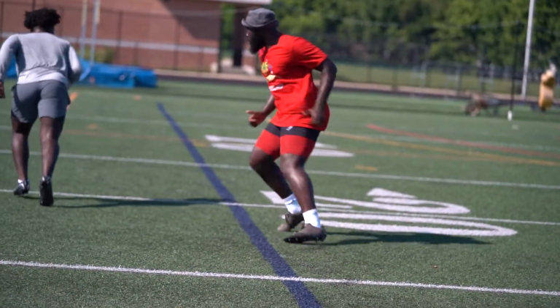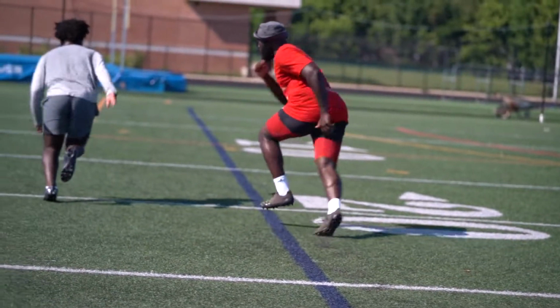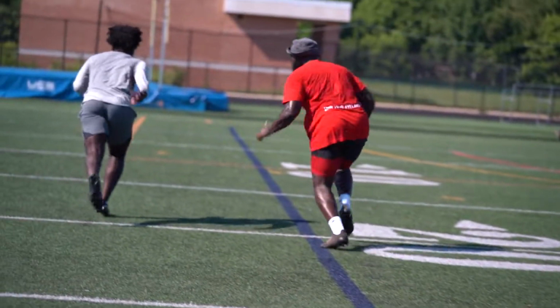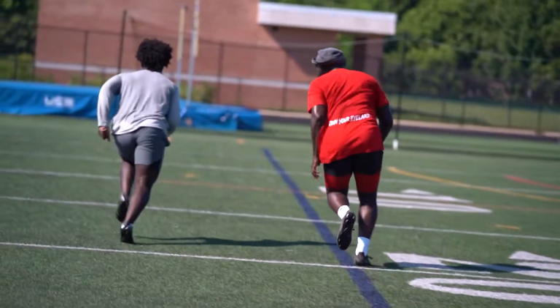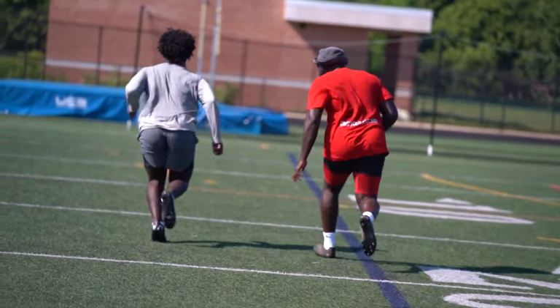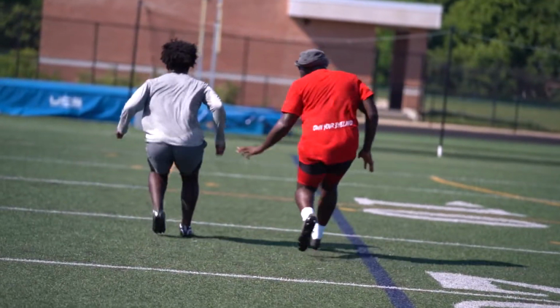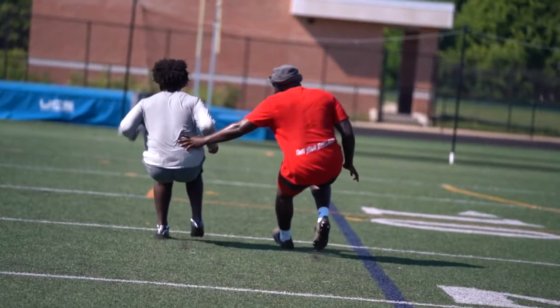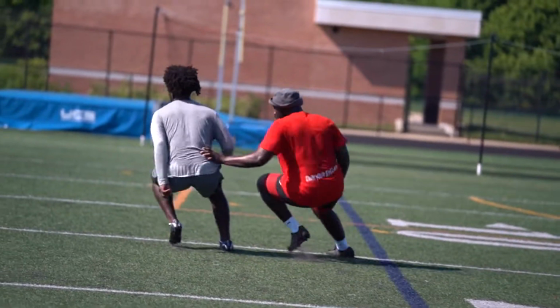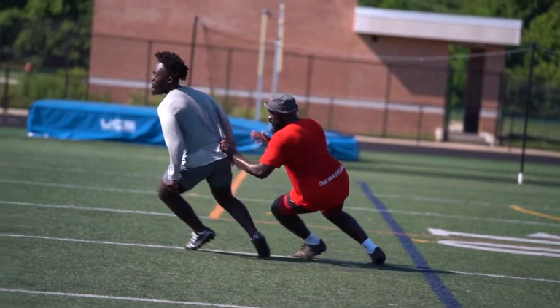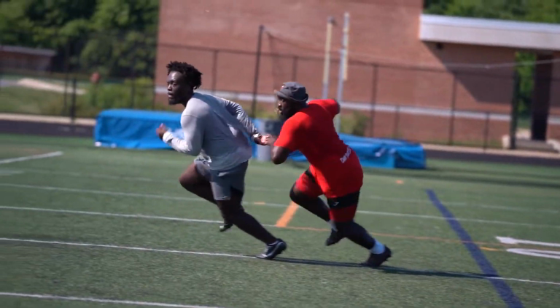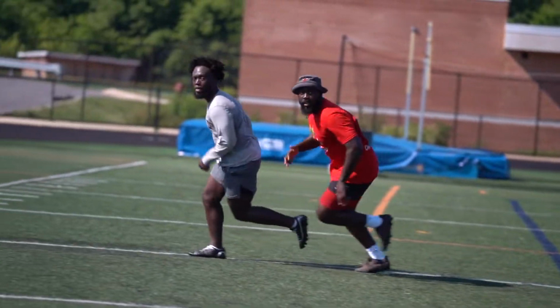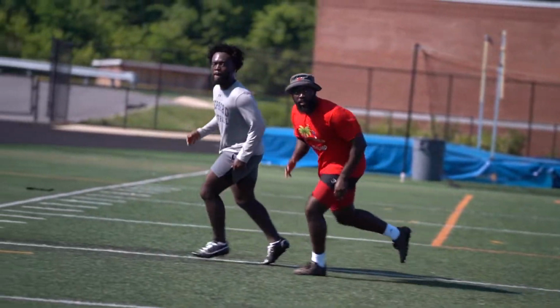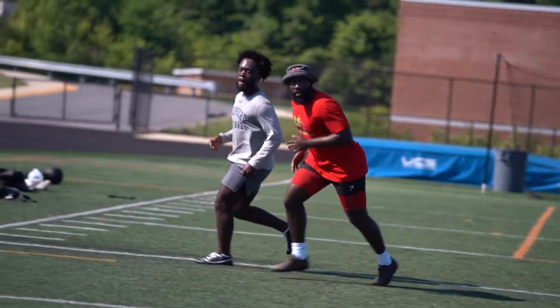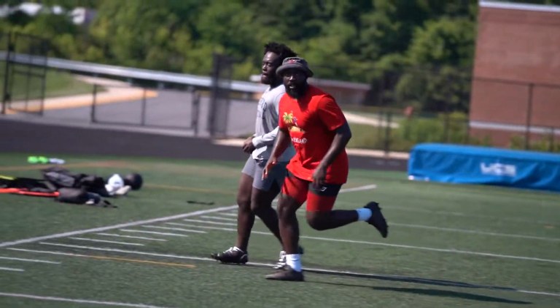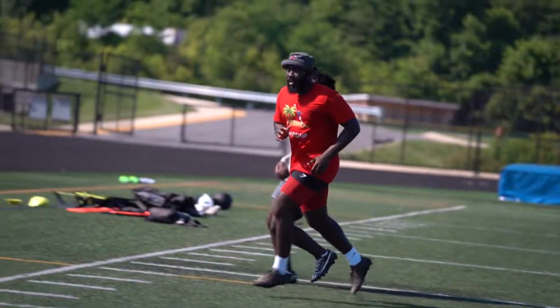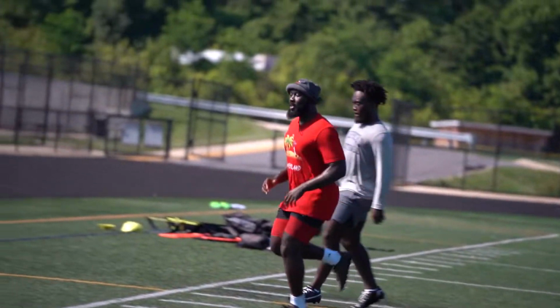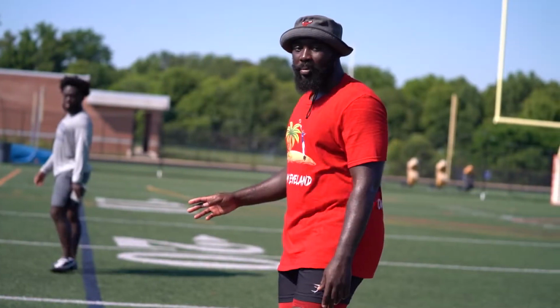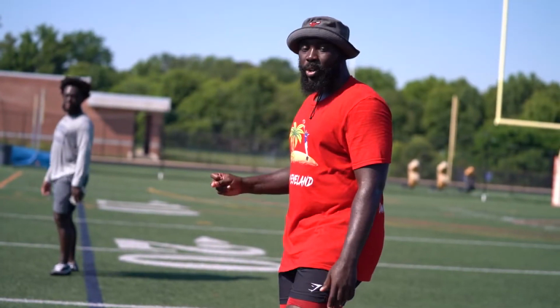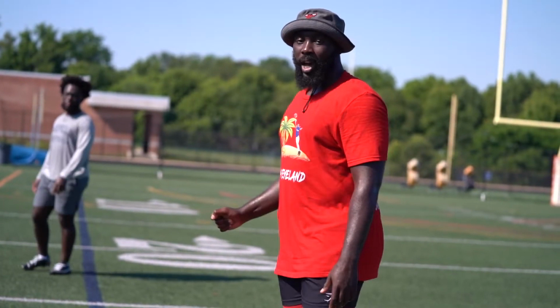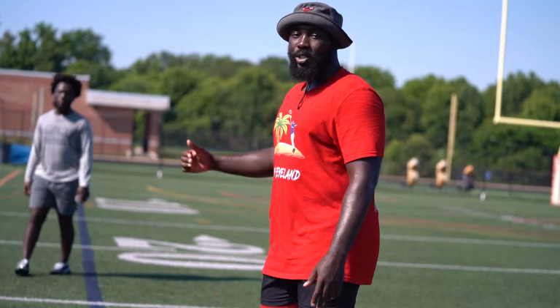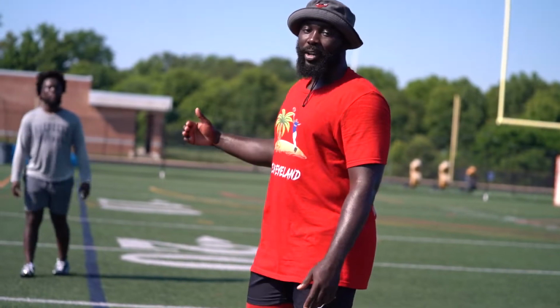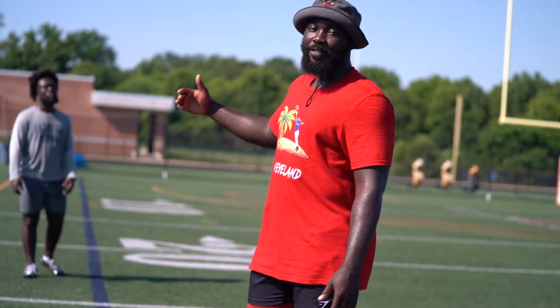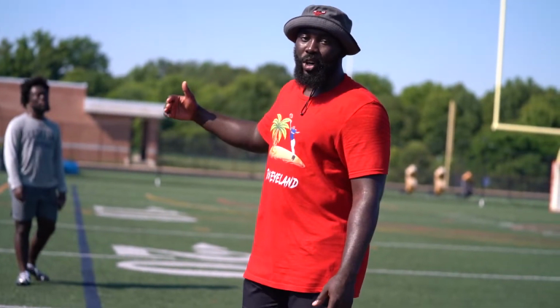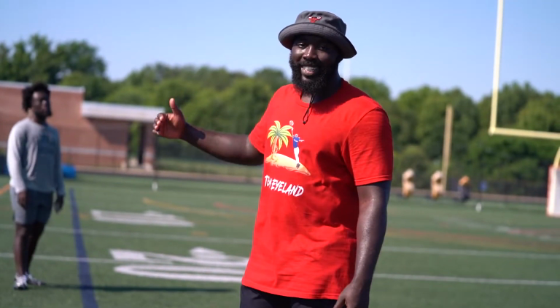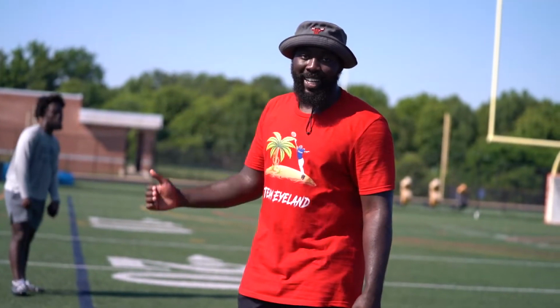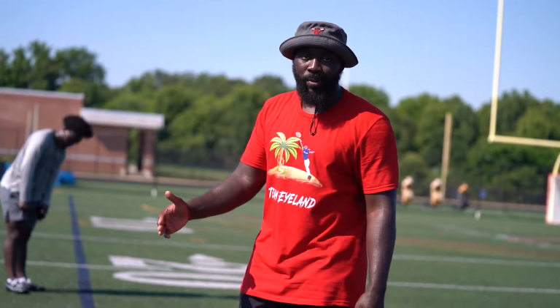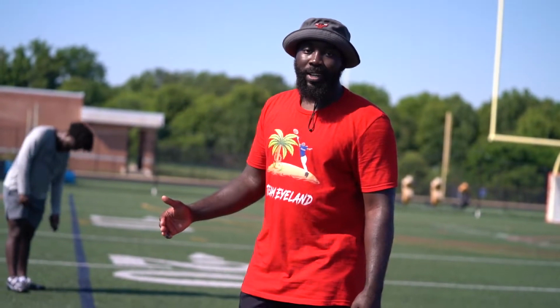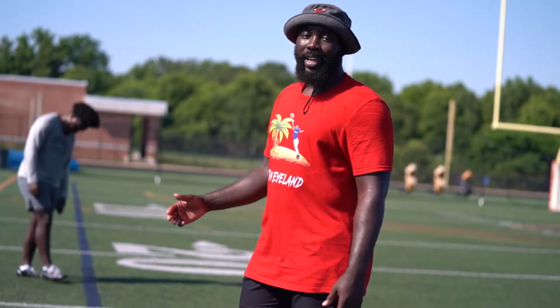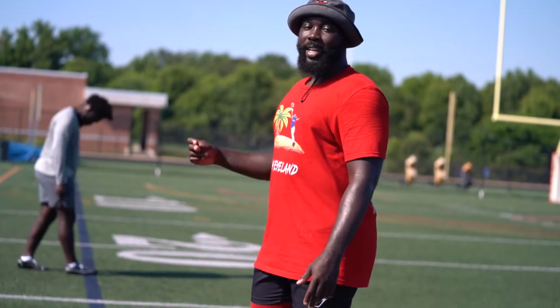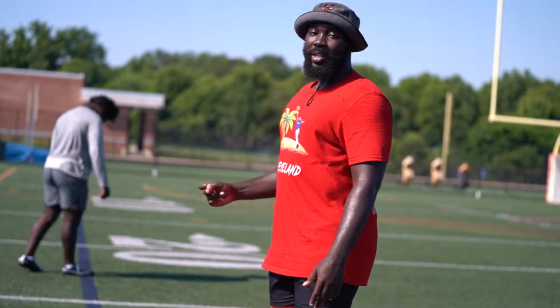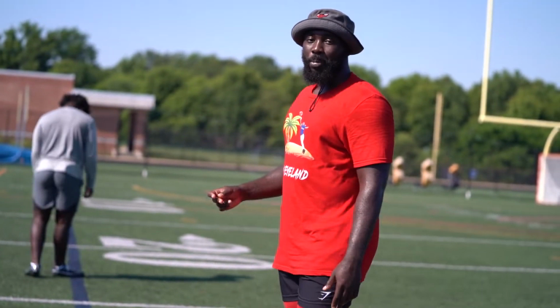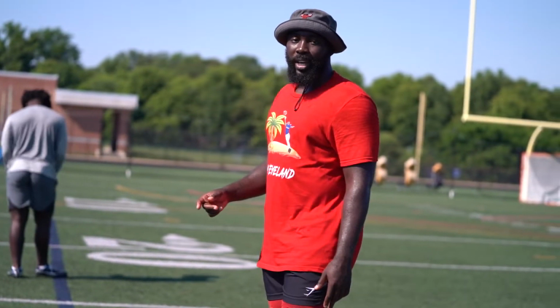We're going to man turn, get to the receiver's hip, and then we're going to read his hip as we're running with the receiver. So if his hip drops, we're going to drop. Make sure we break on the uphill shoulder, then down. And then we're going to play the ball in the air.